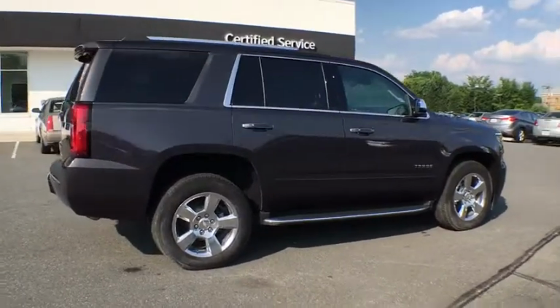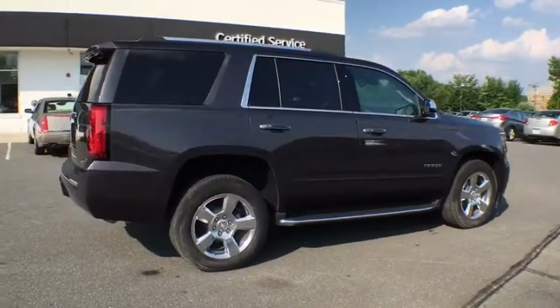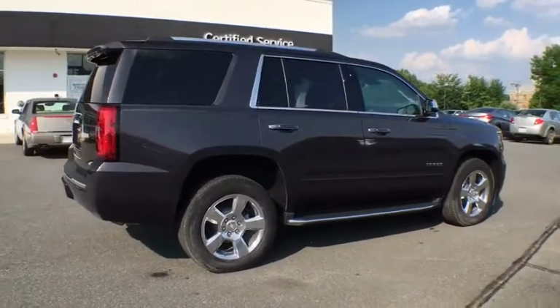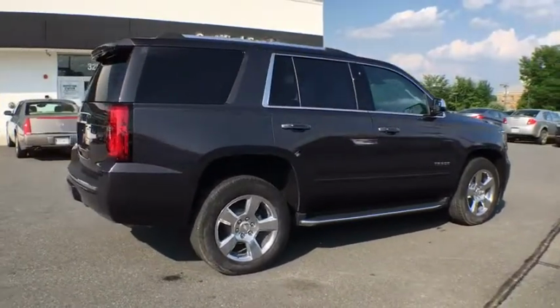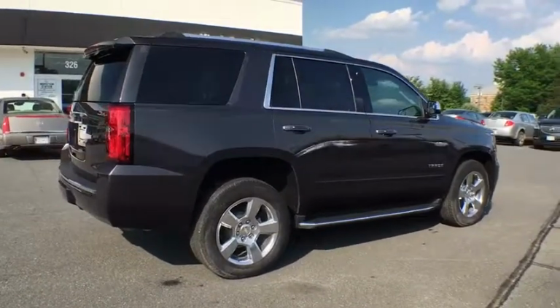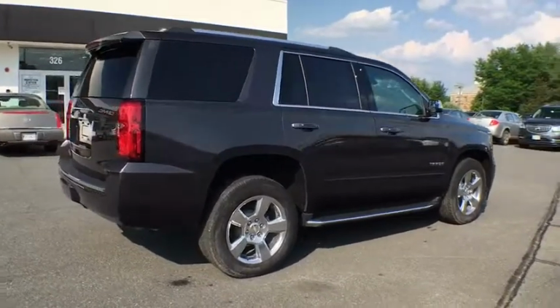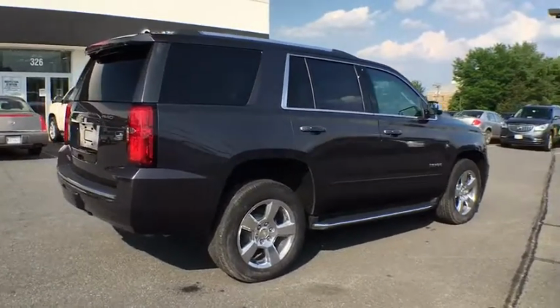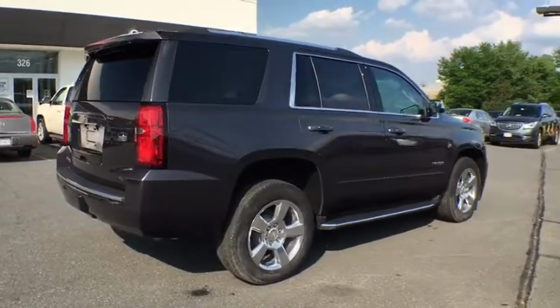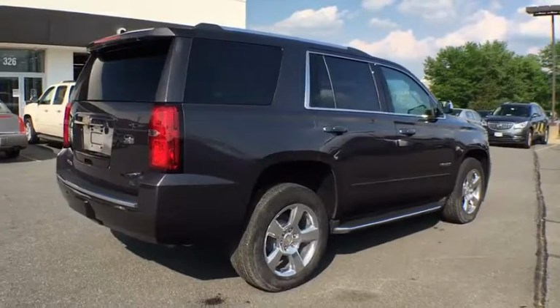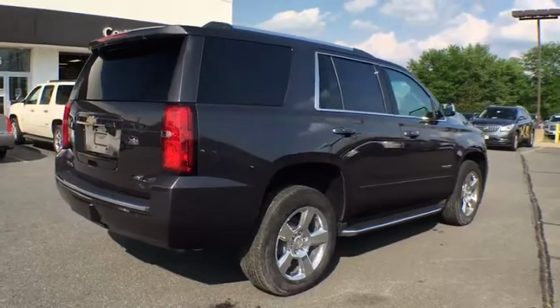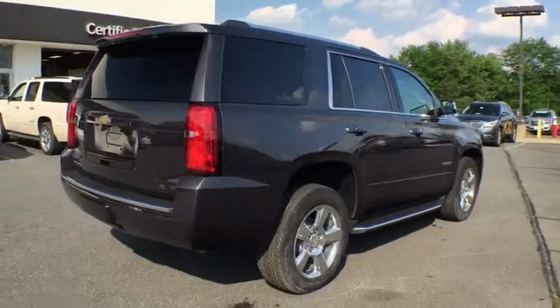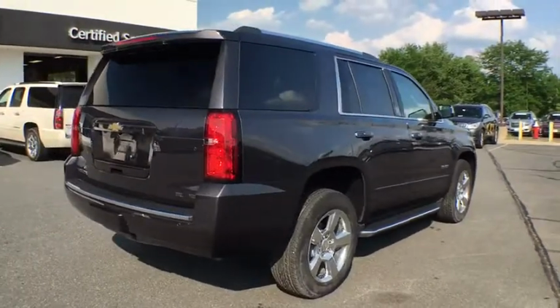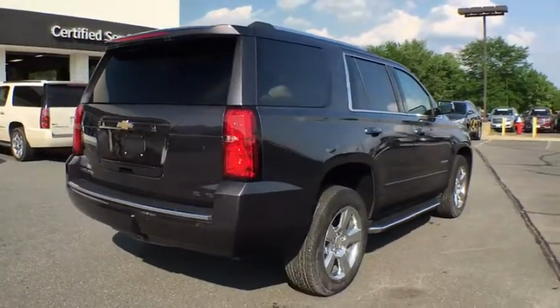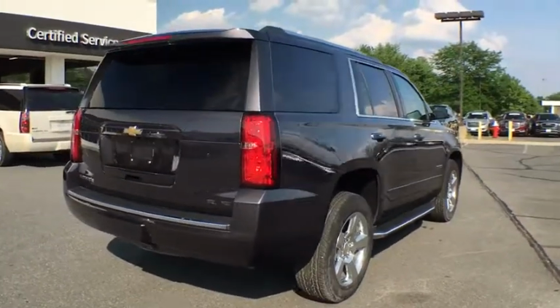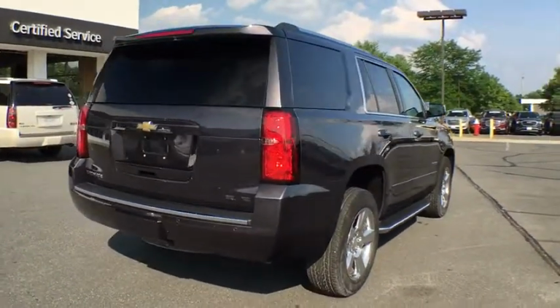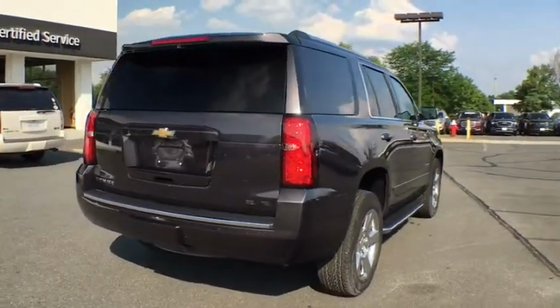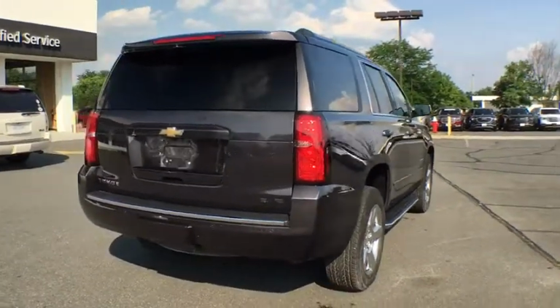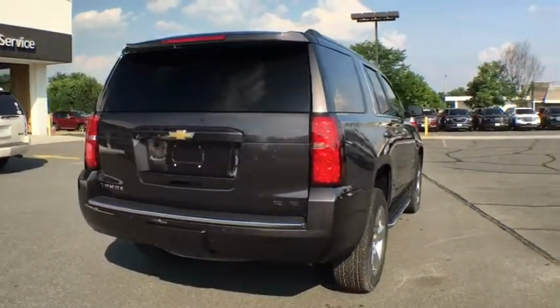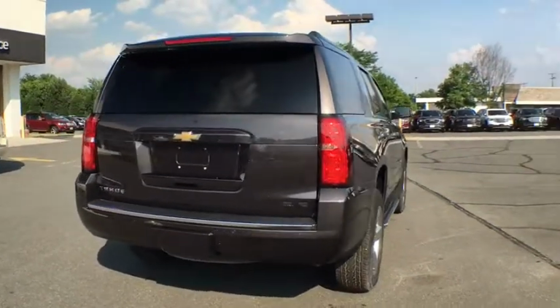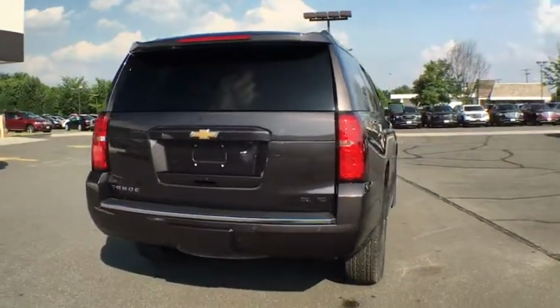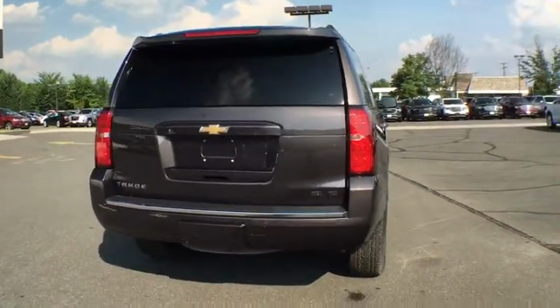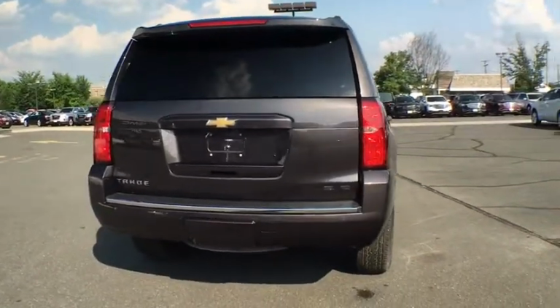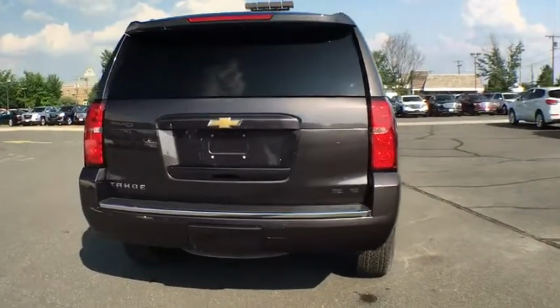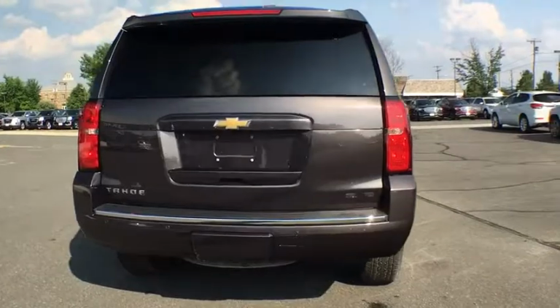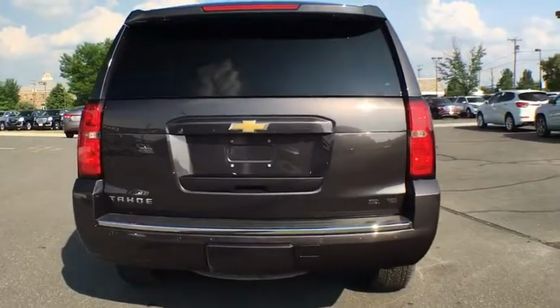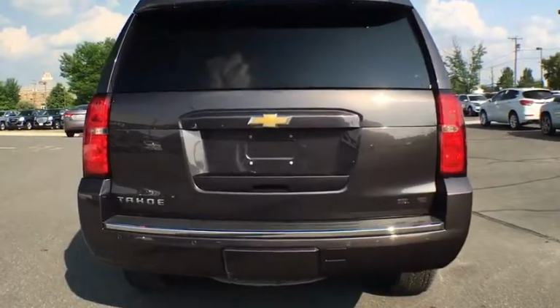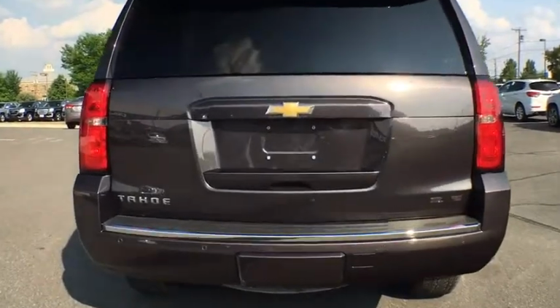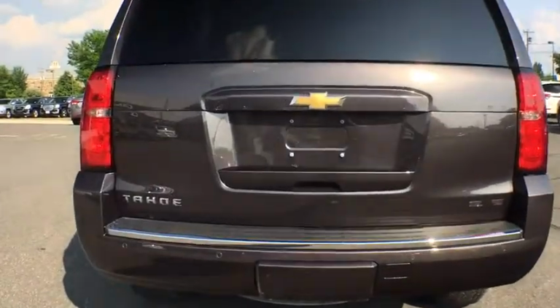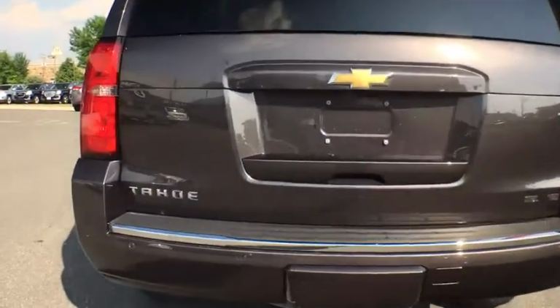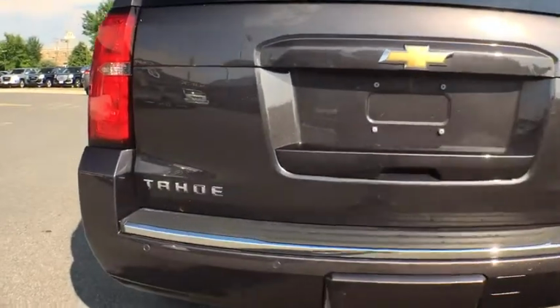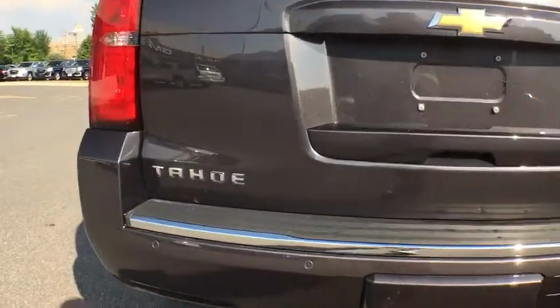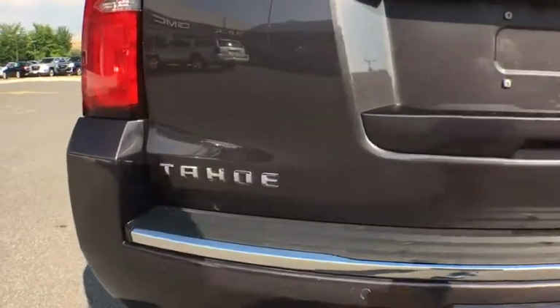Power passenger seat, backup camera, keyless entry, DVD system, traction control, remote start, navigation system, heated seats, power sunroof, dual airbags, Bluetooth.